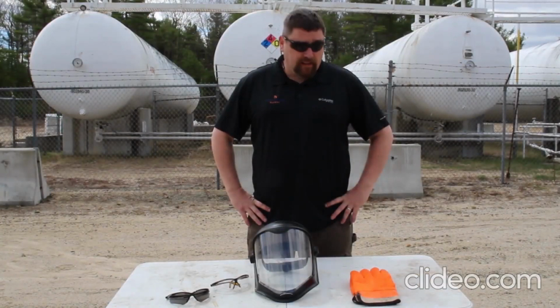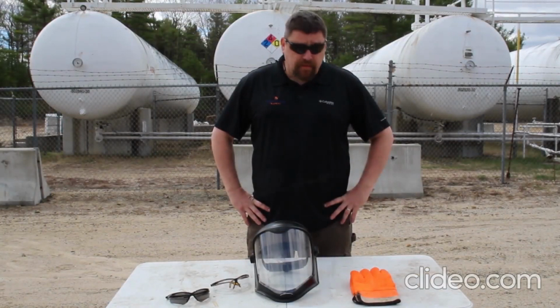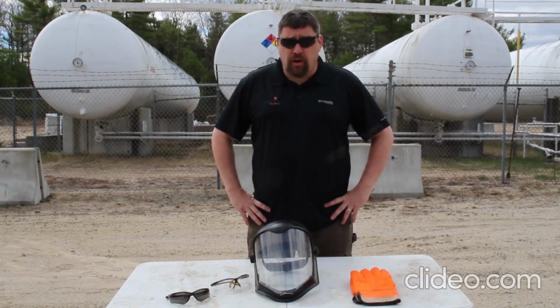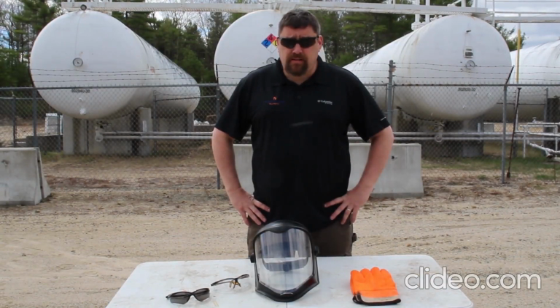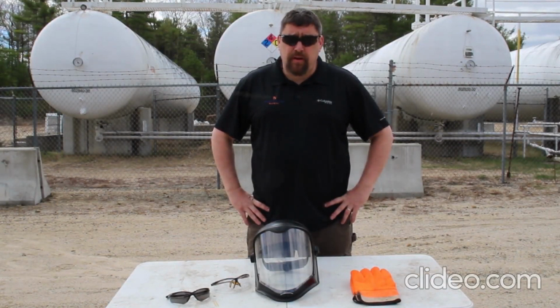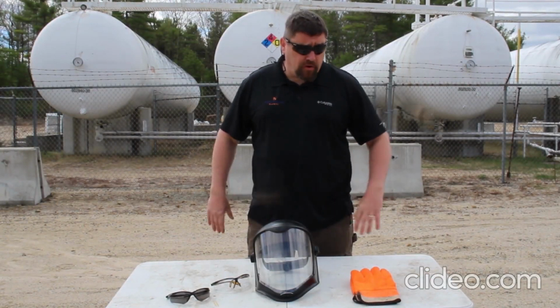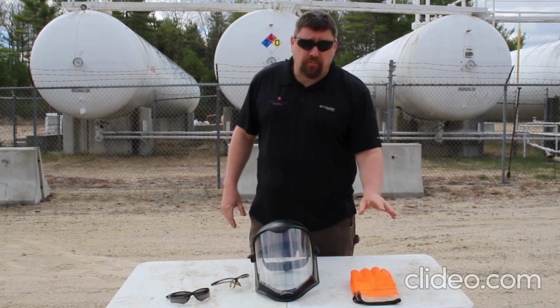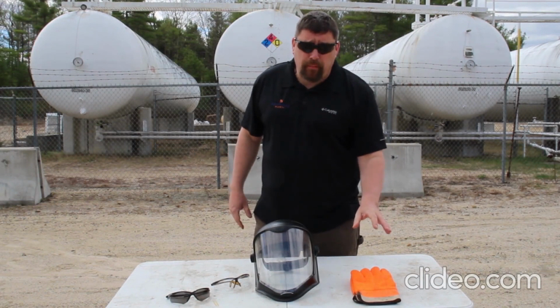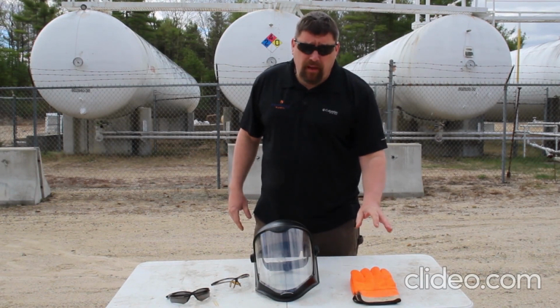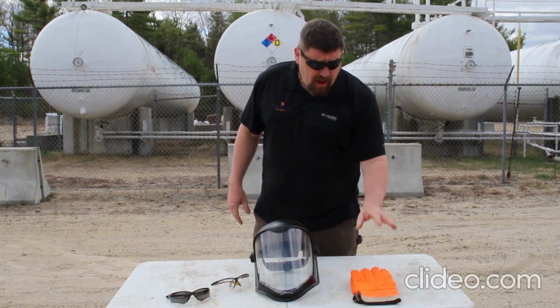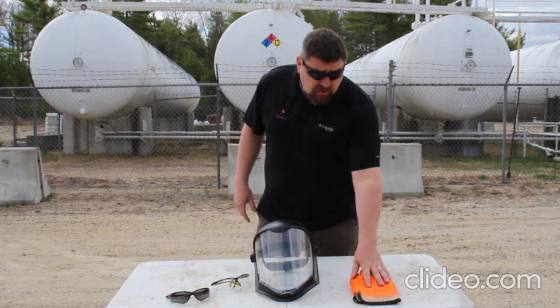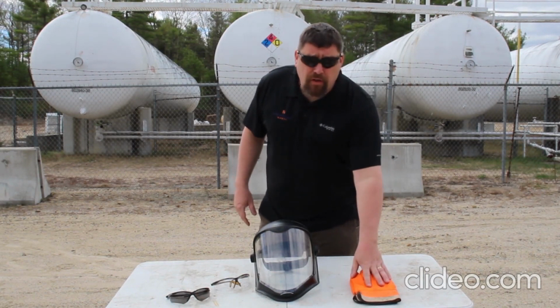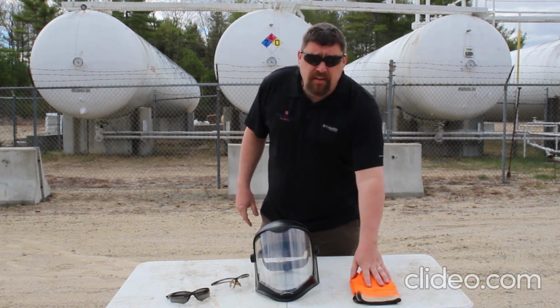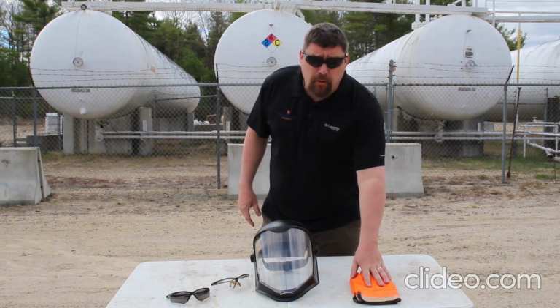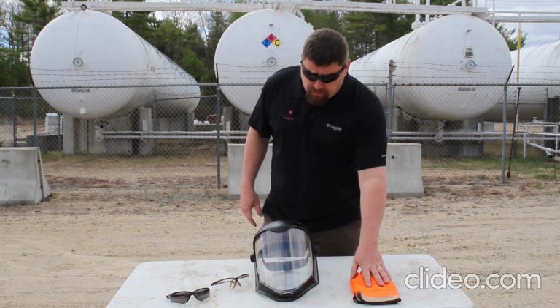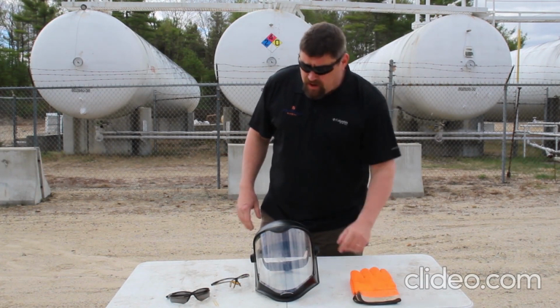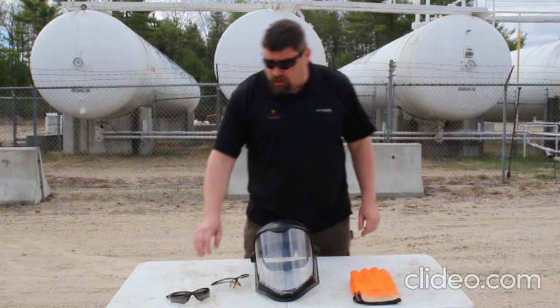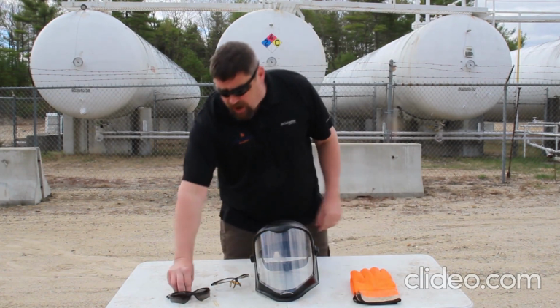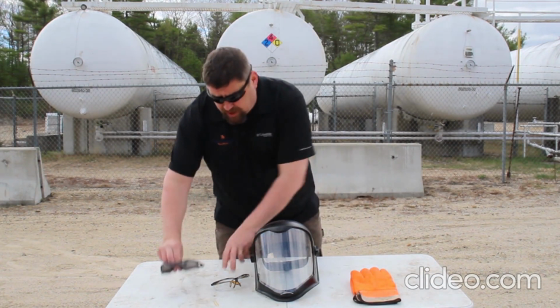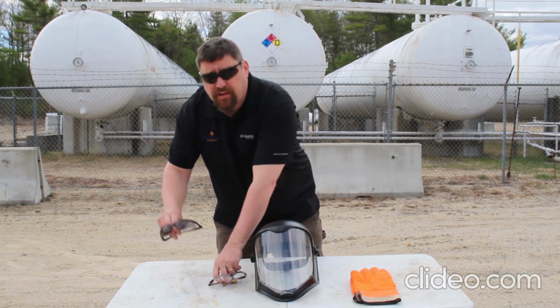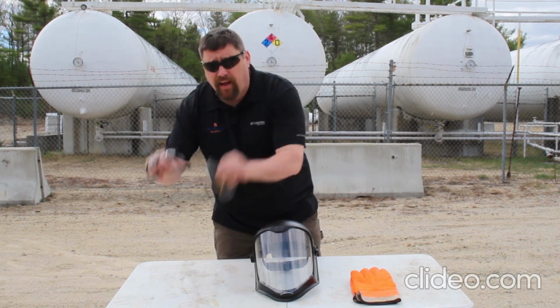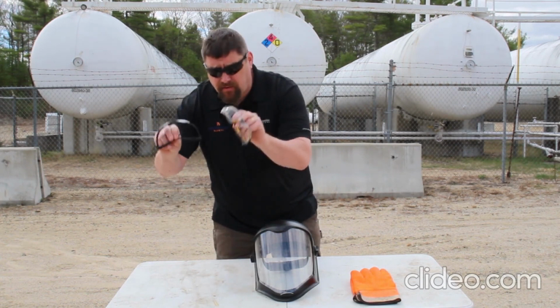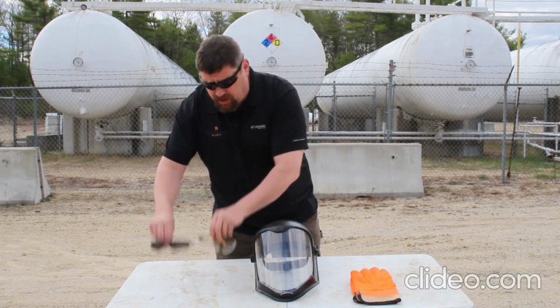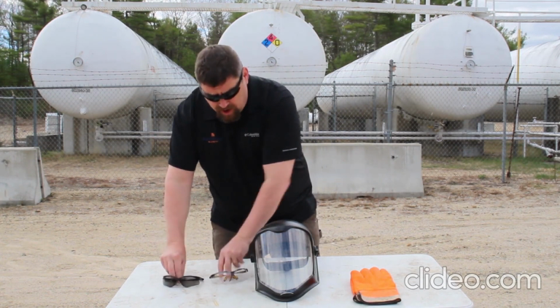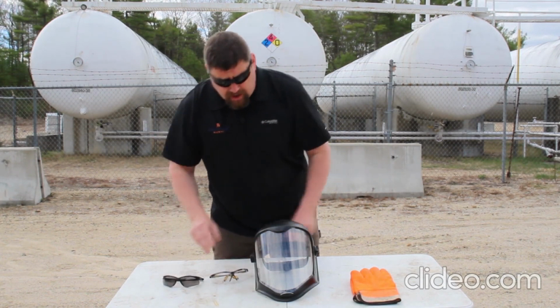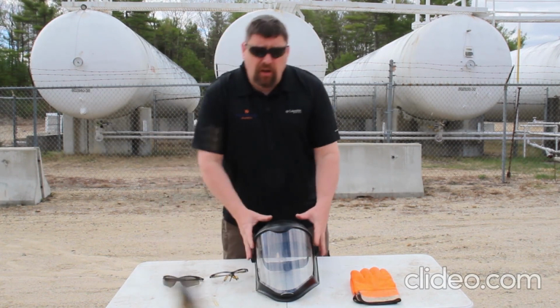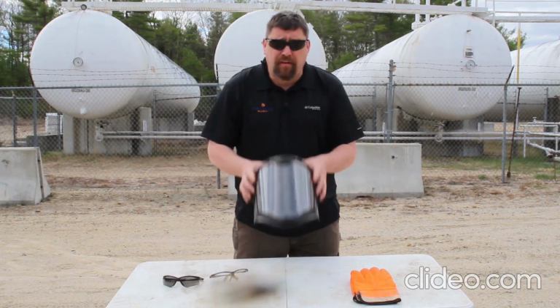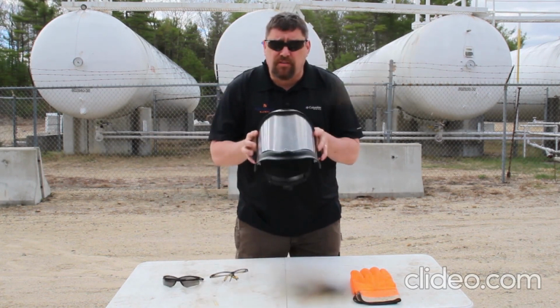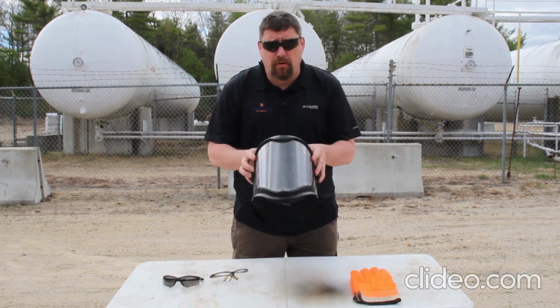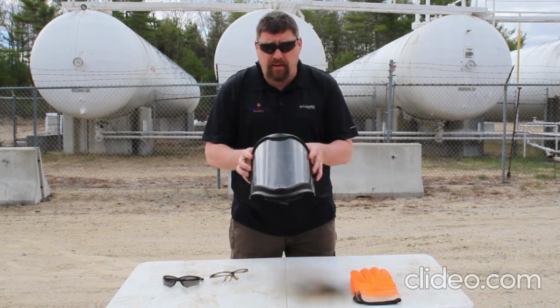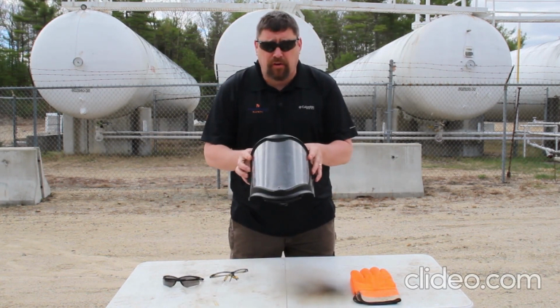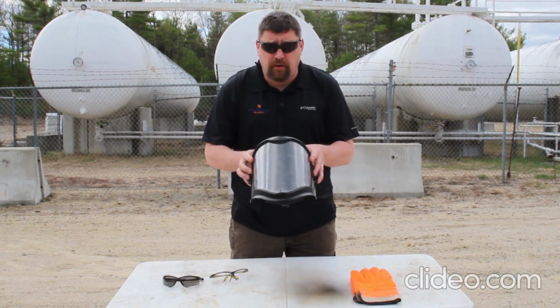And last but certainly not least, please make sure all your folks have proper PPE. To start with, a good set of liquid gloves. Of course, eye protection or safety glasses as you see here. And additionally, a face shield is never a bad idea when transferring liquid.